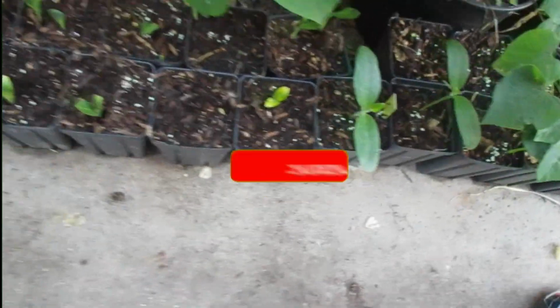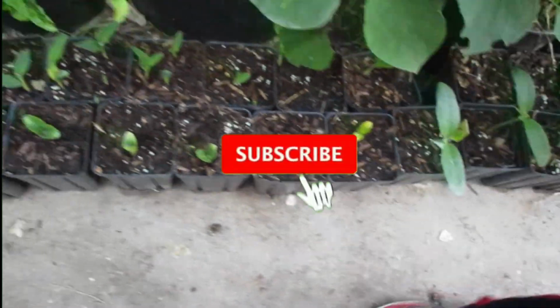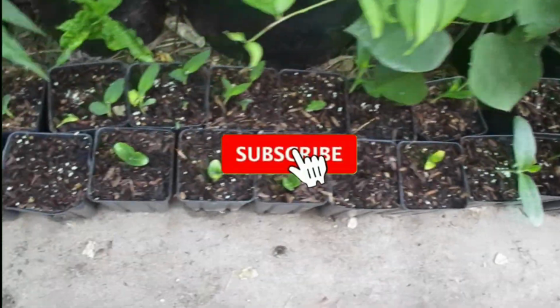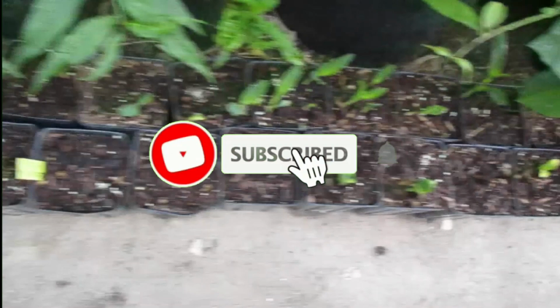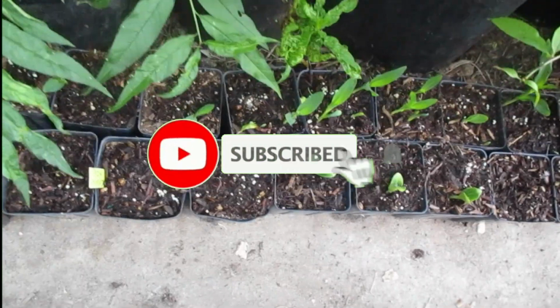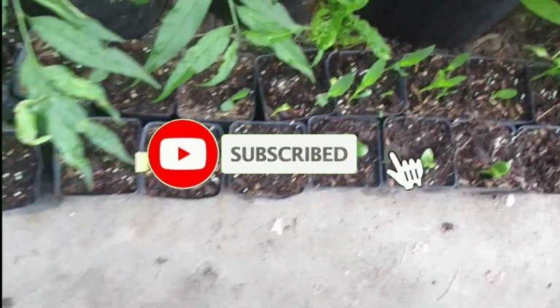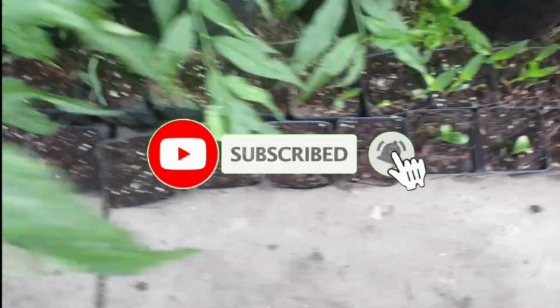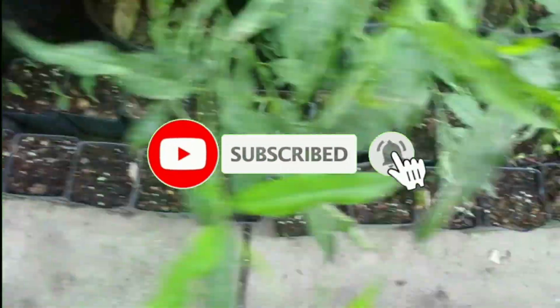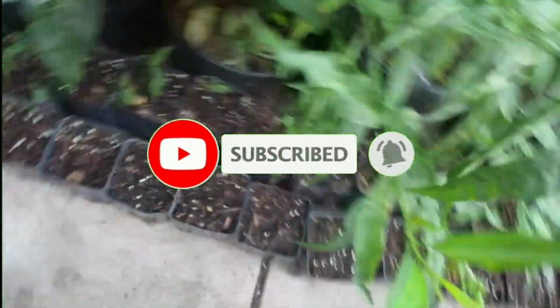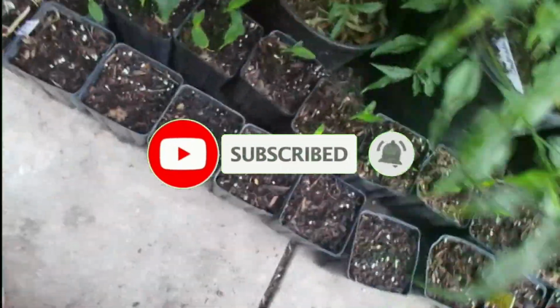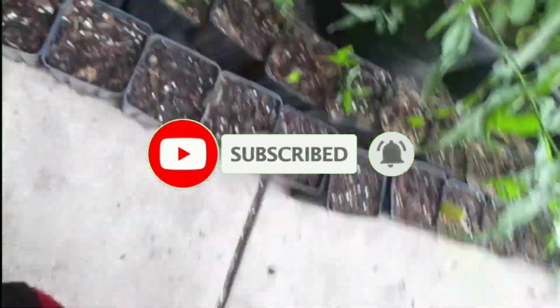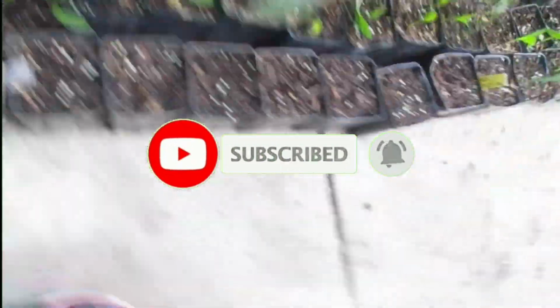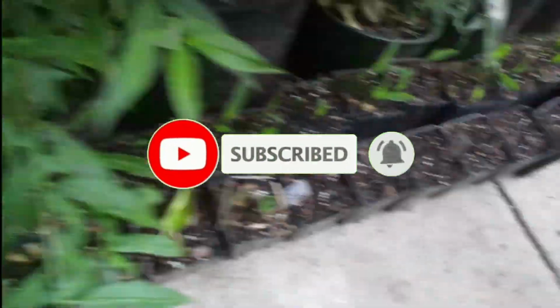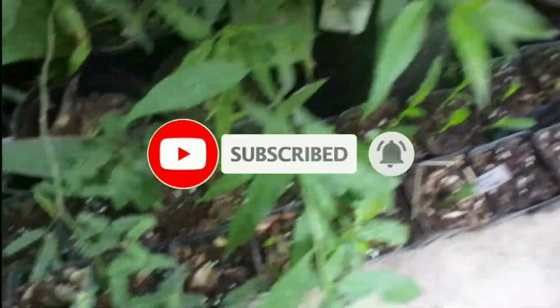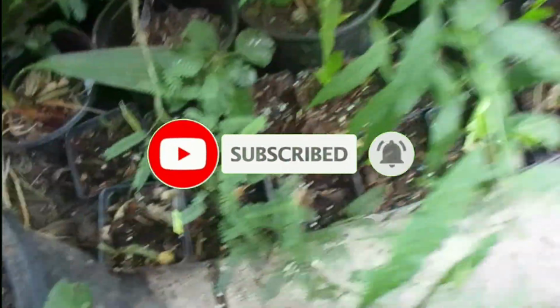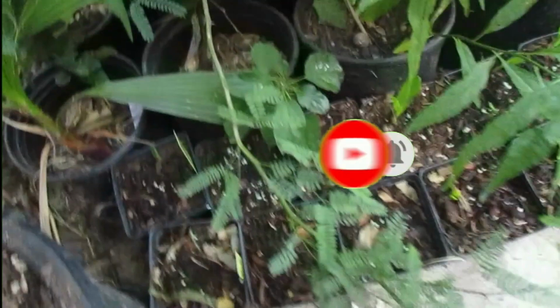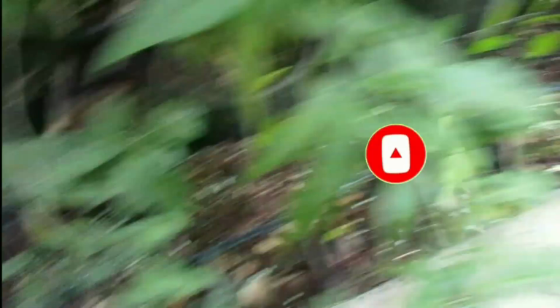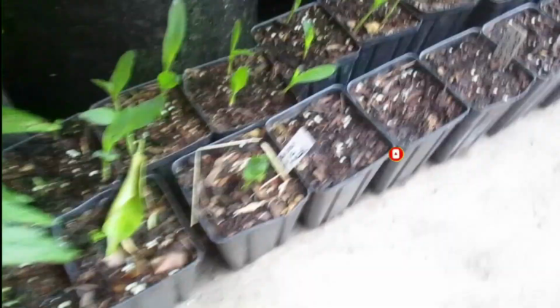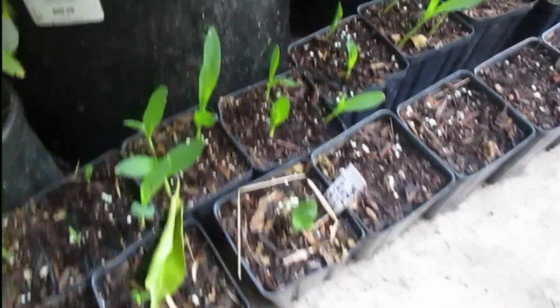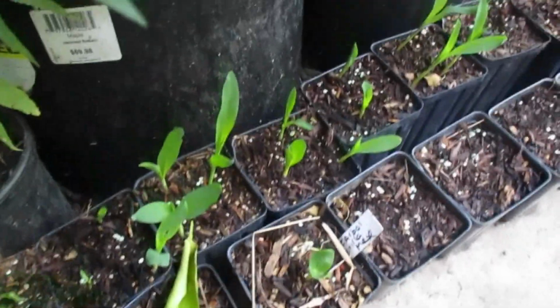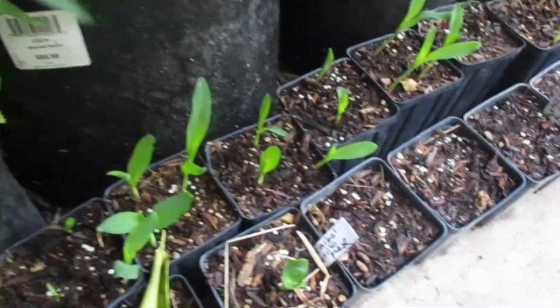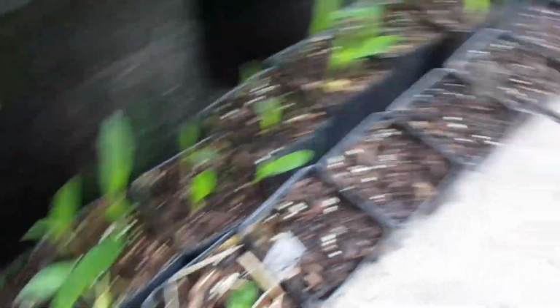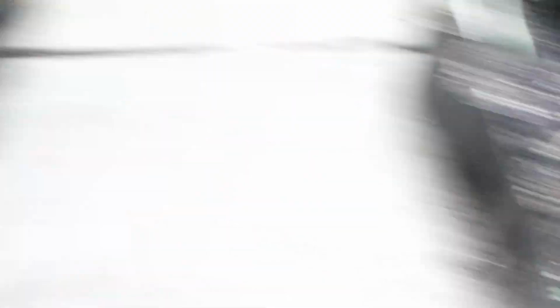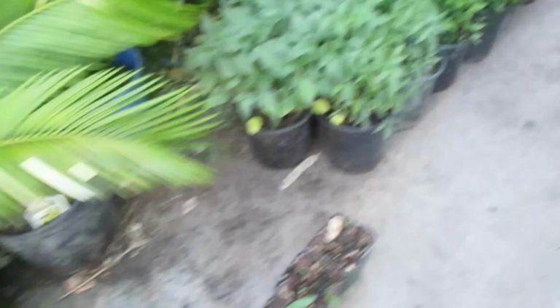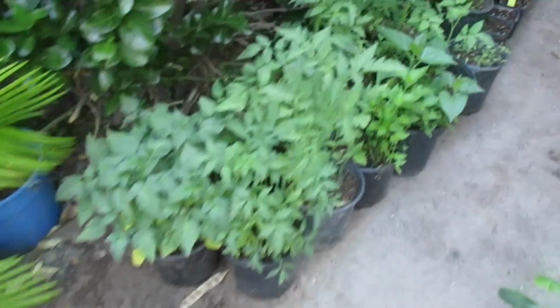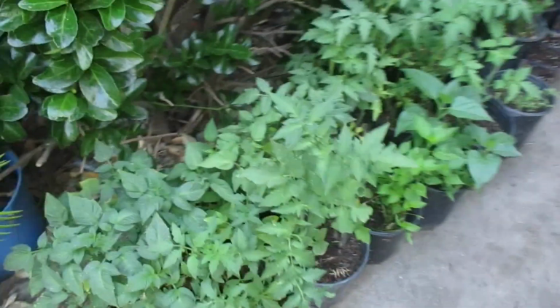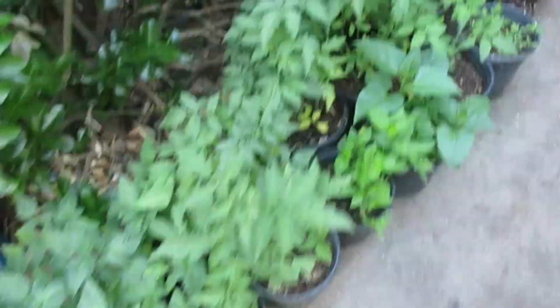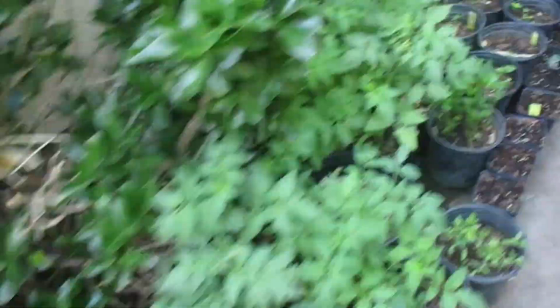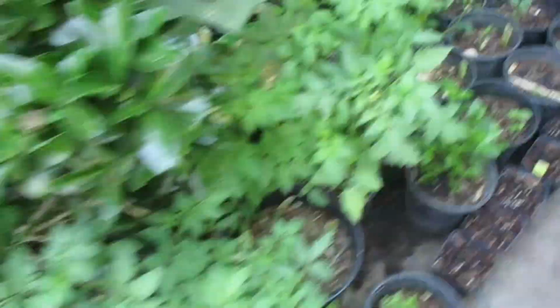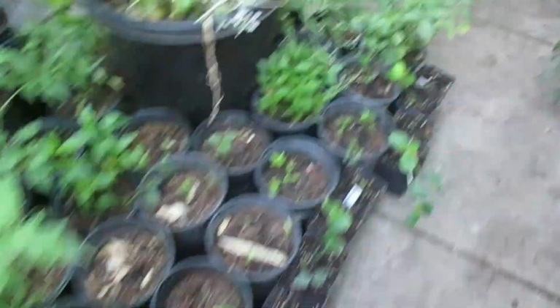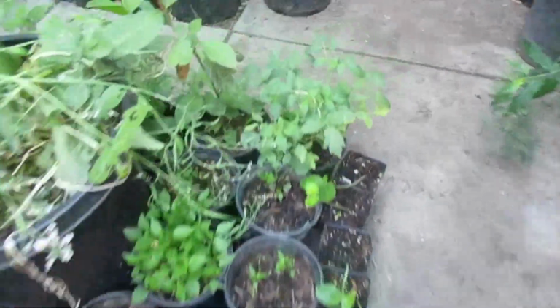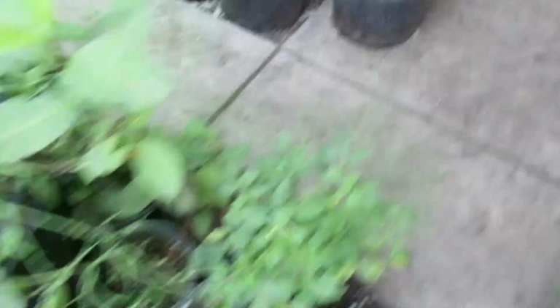I got some smaller ones — these are not germinated yet. And those are almost ready. I also got some tomatoes and peppers.